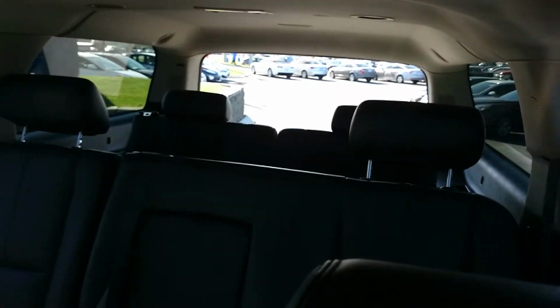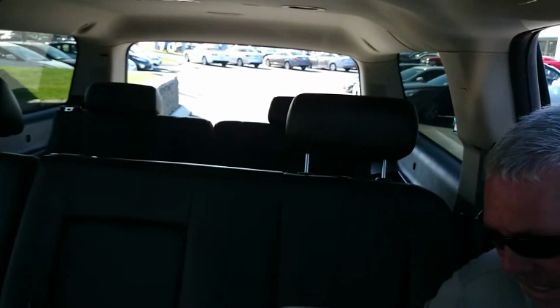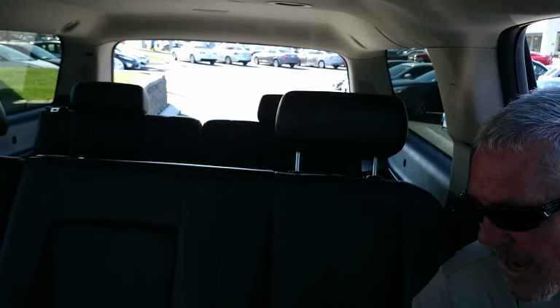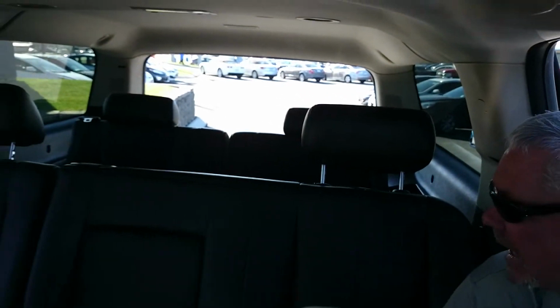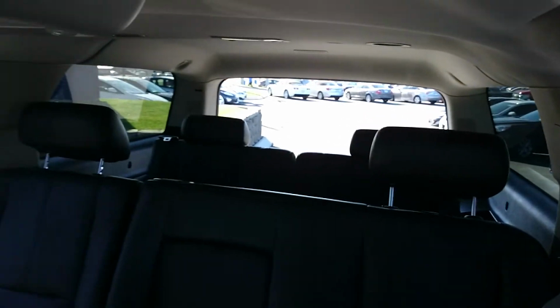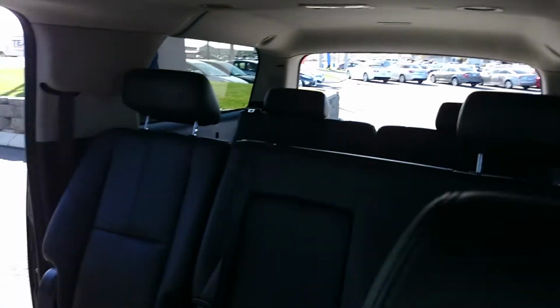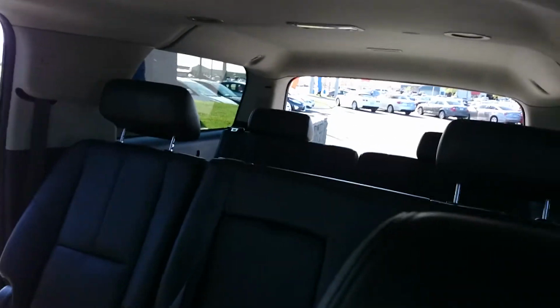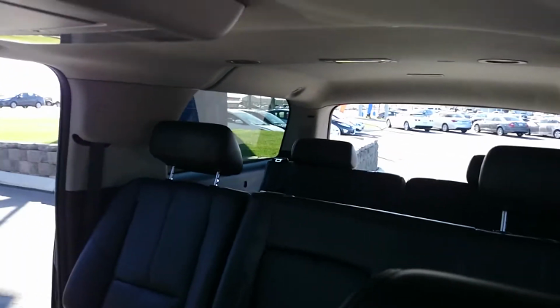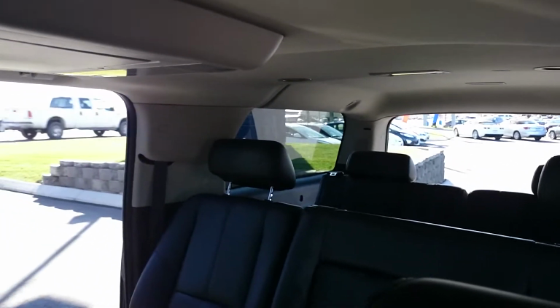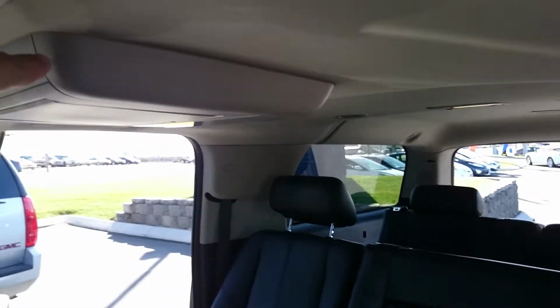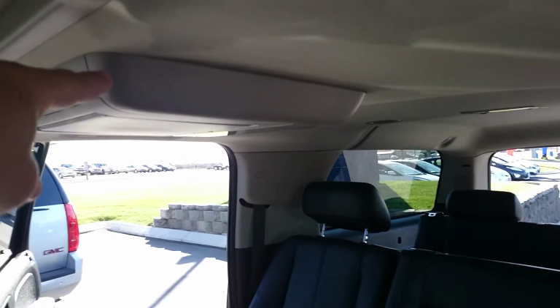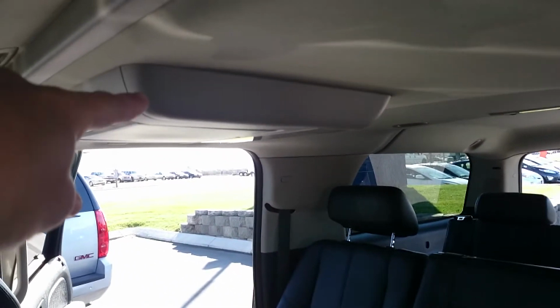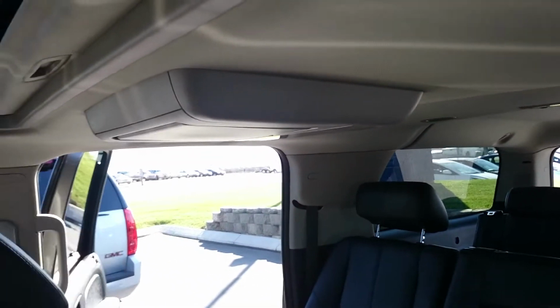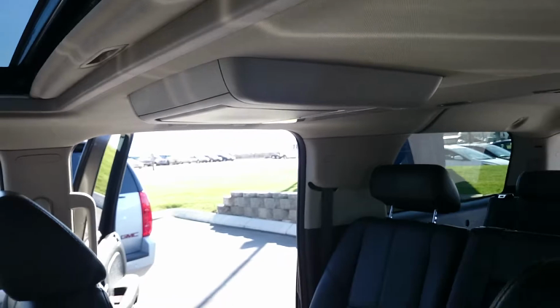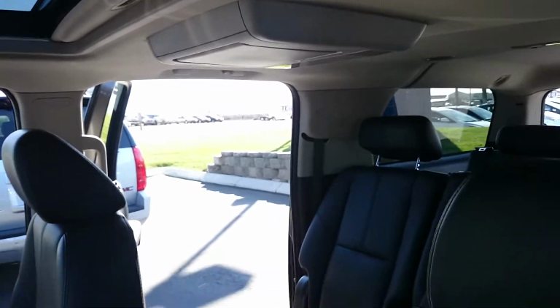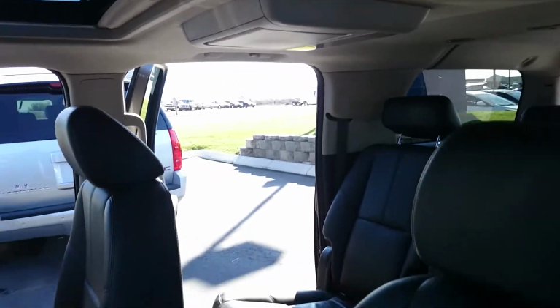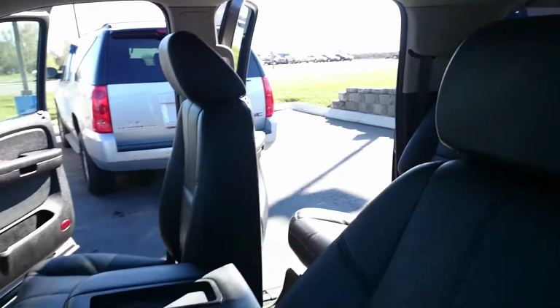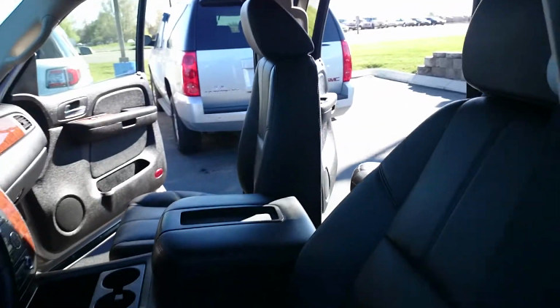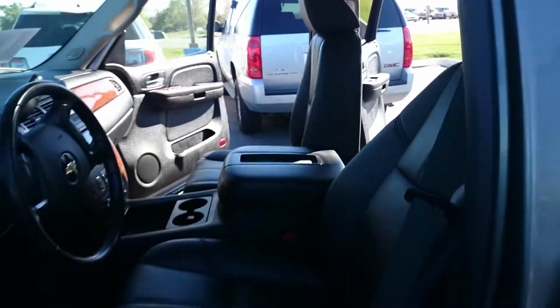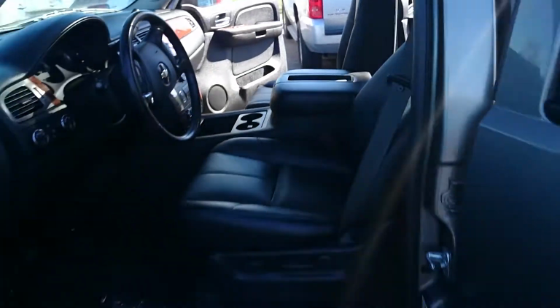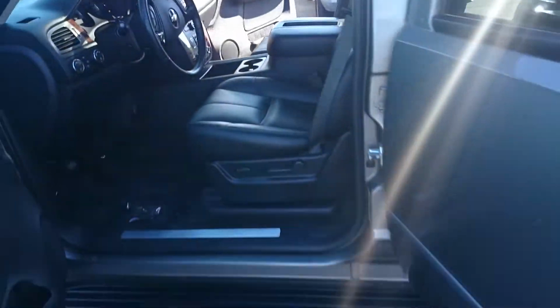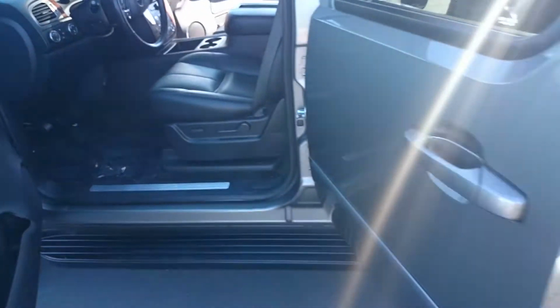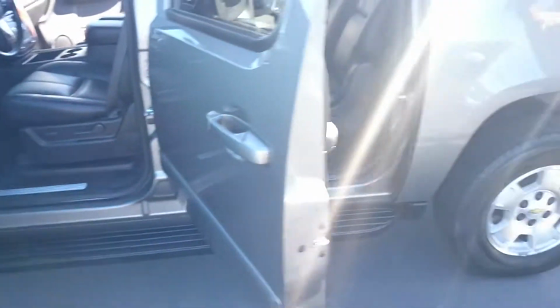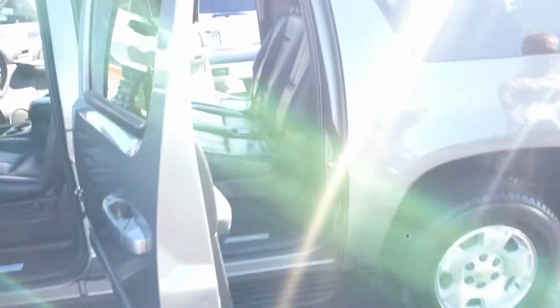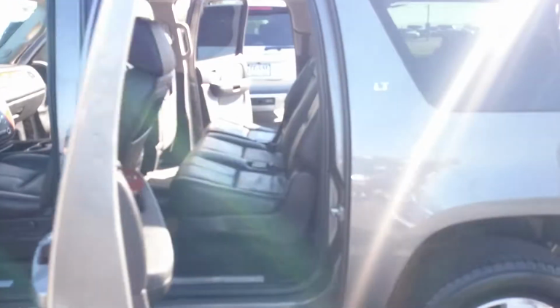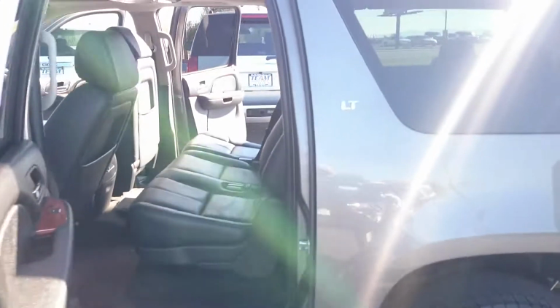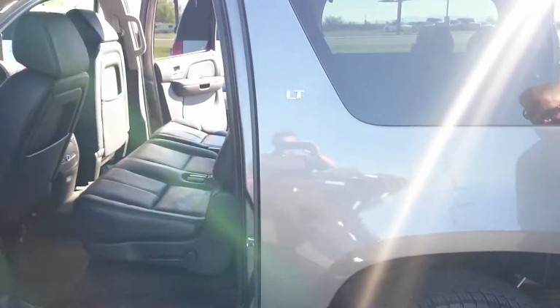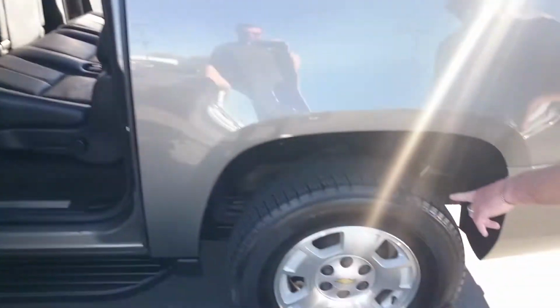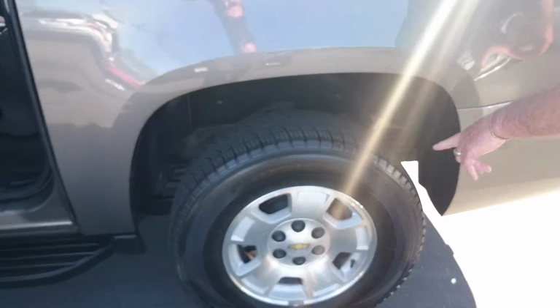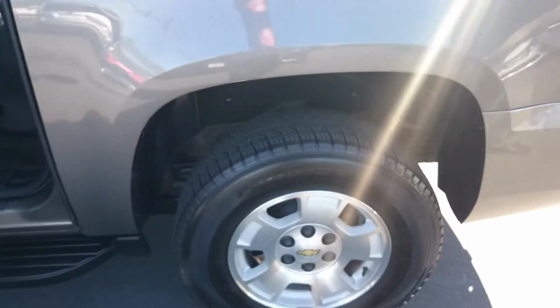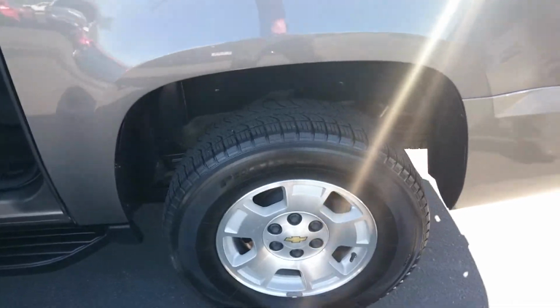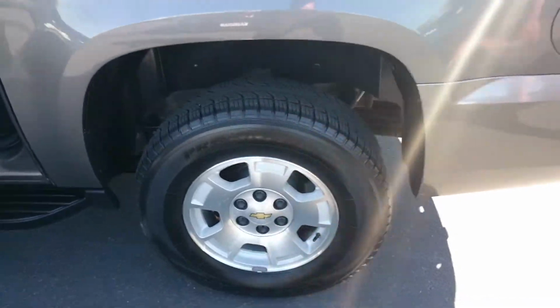Pack the entire family and everybody. It's got a drop-down DVD player for entertainment for the kids. It's an LT edition. It's got nice tires all the way around it. Alloy rims.